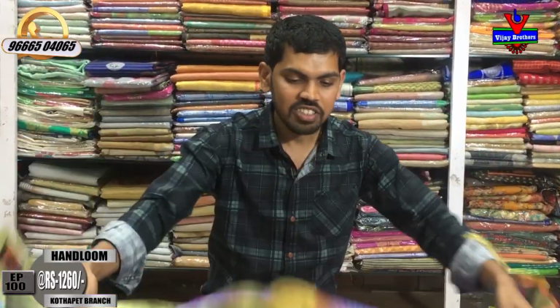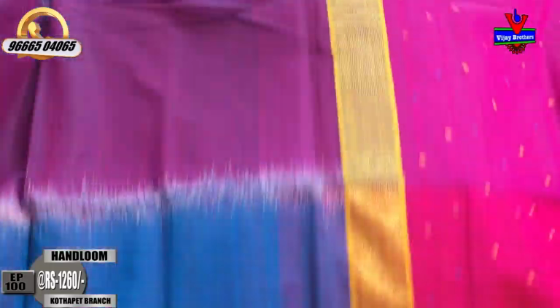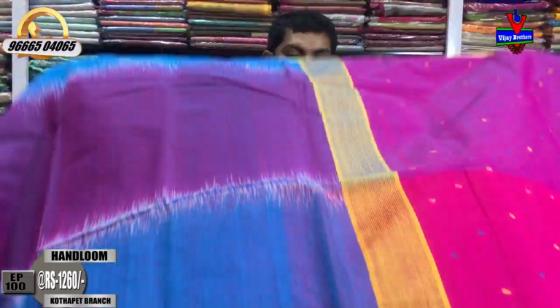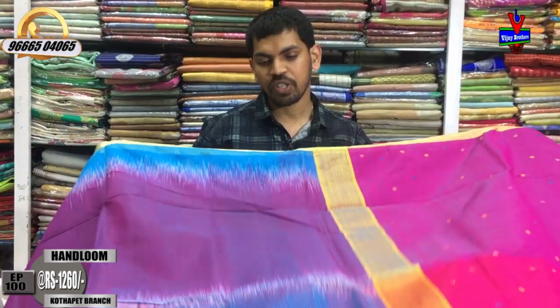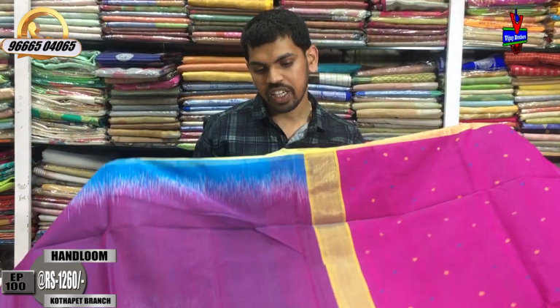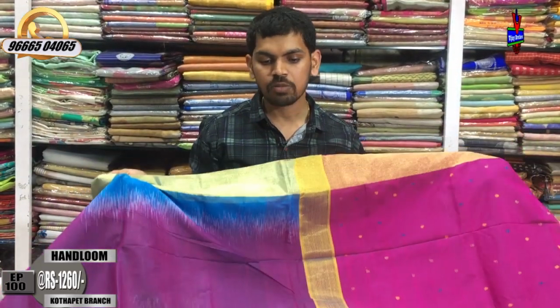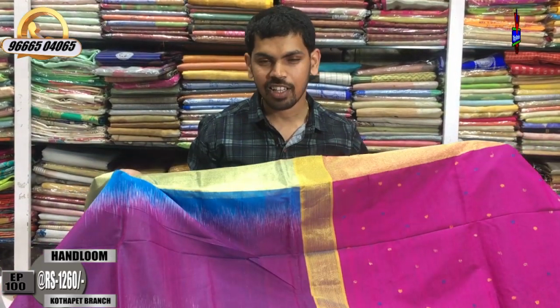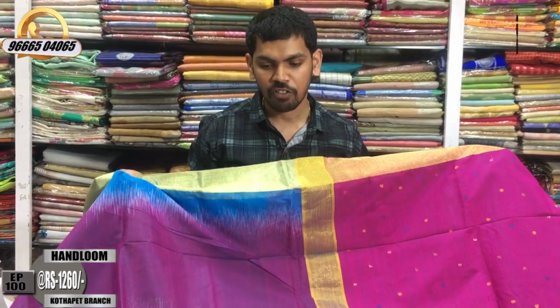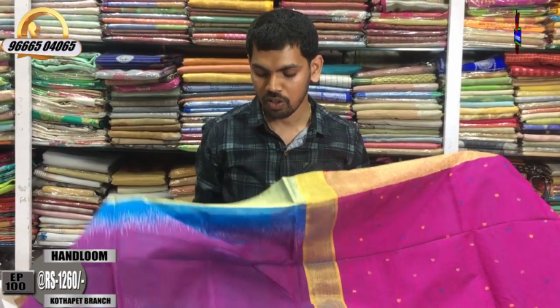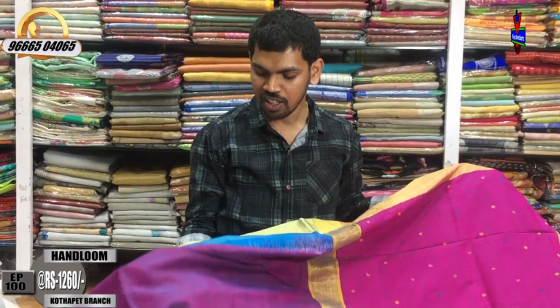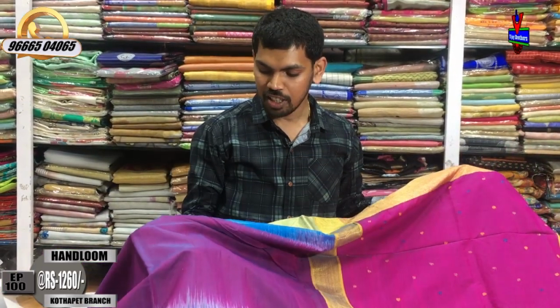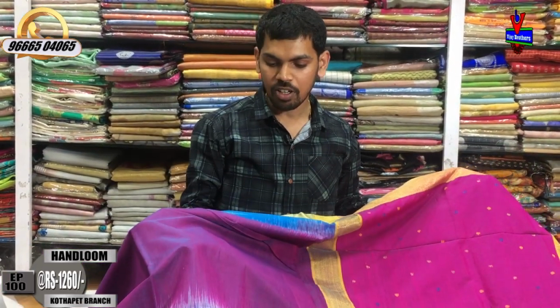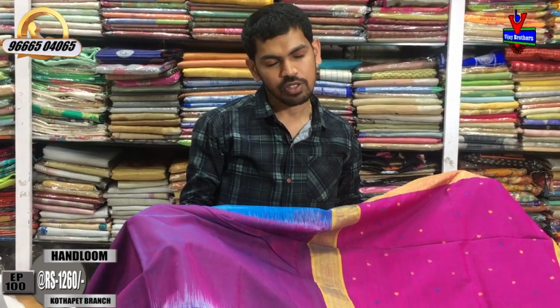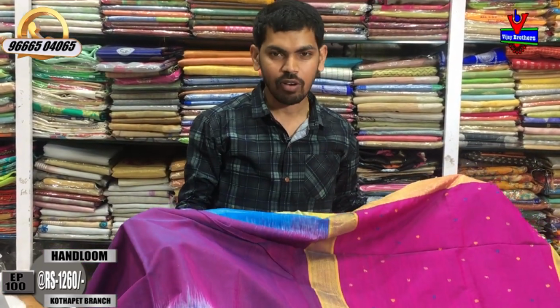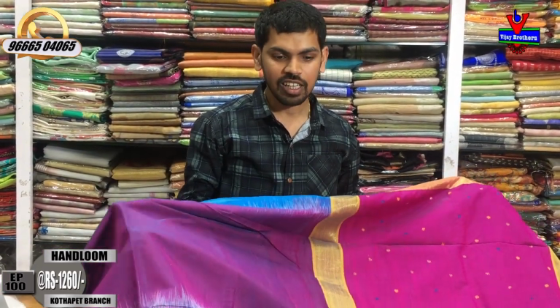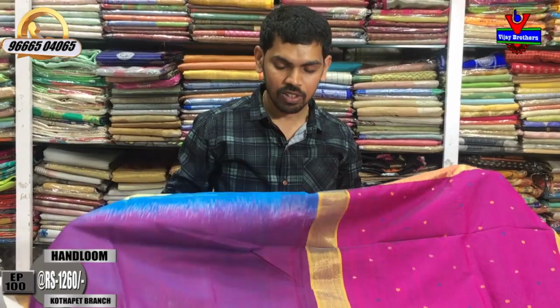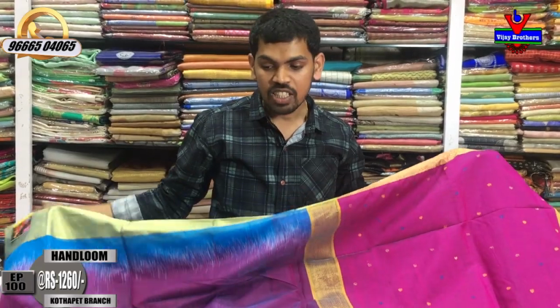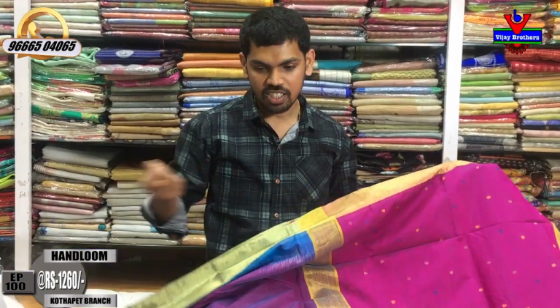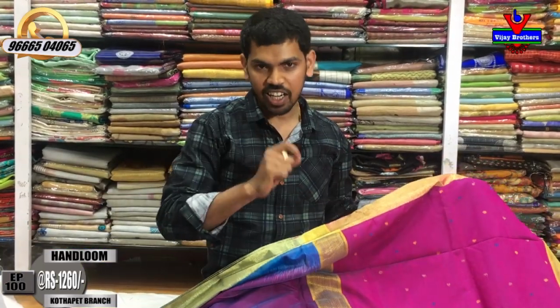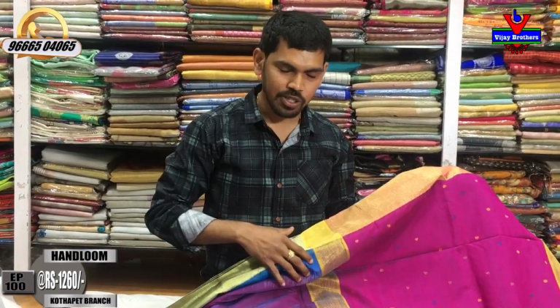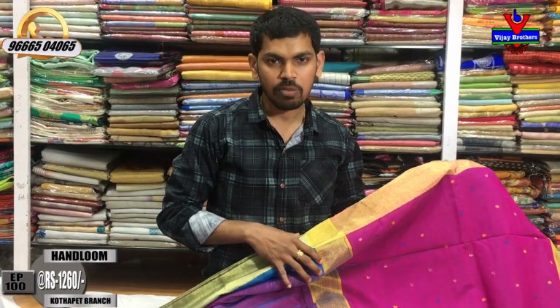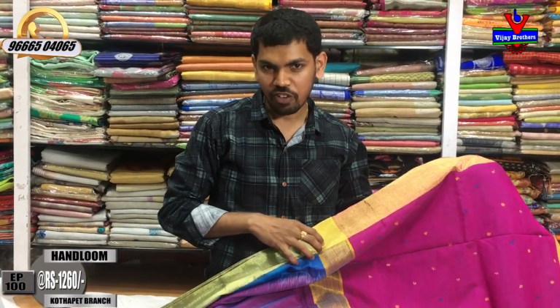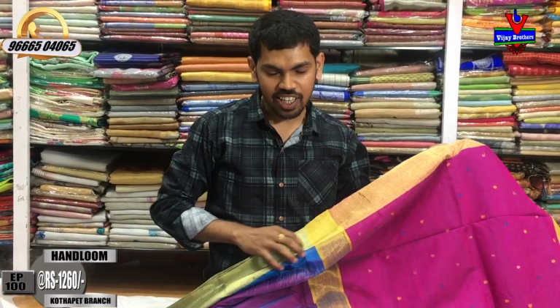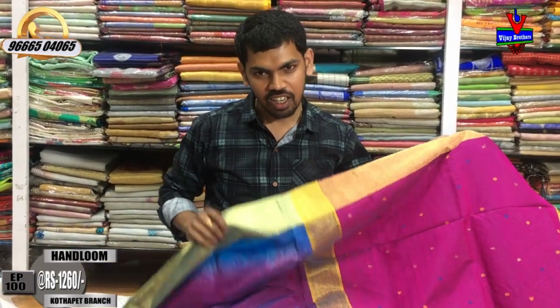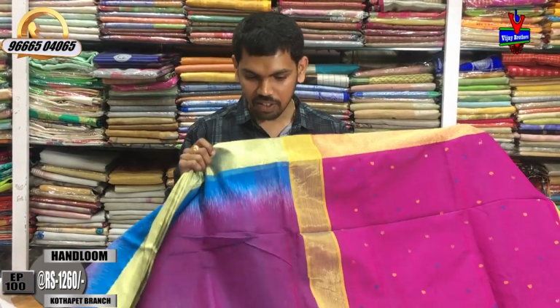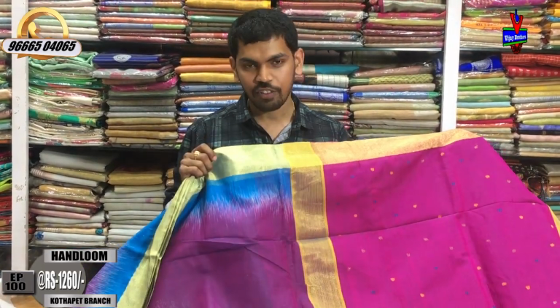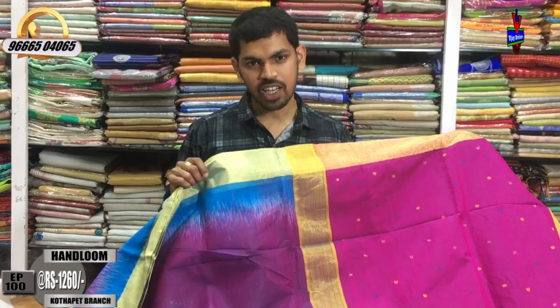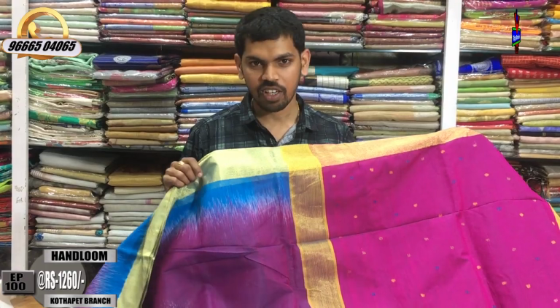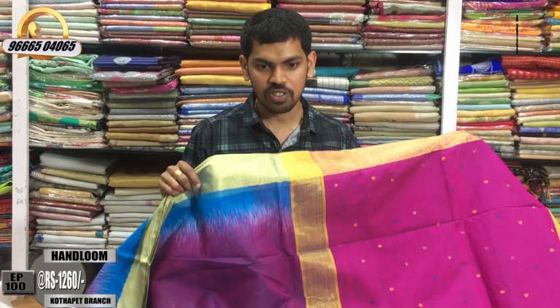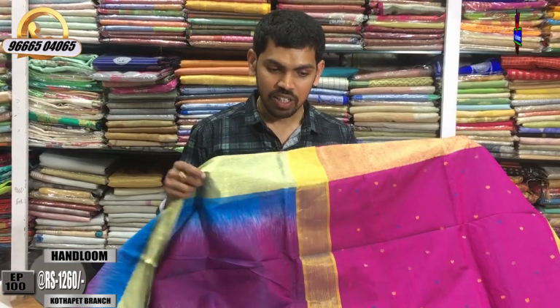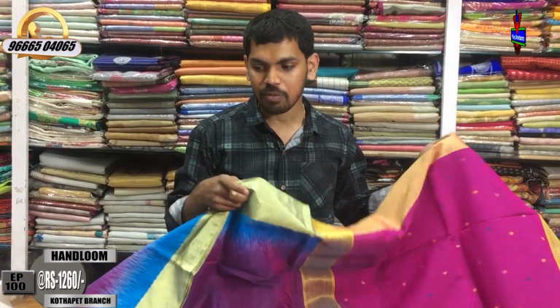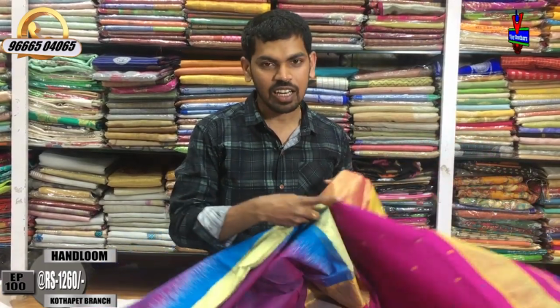We have a lot of reasonable prices for this handloom cloth. We have a lot of color in this summer. Next, I'll put it in the first color.